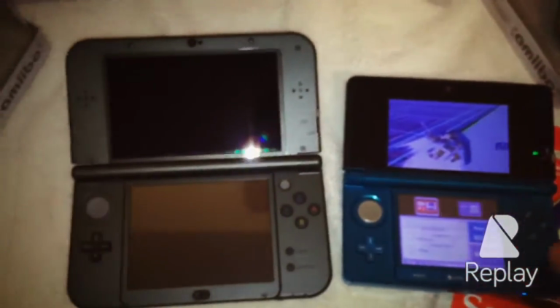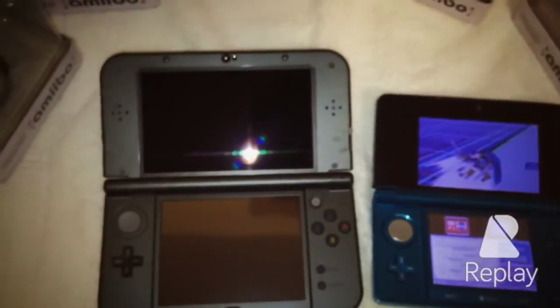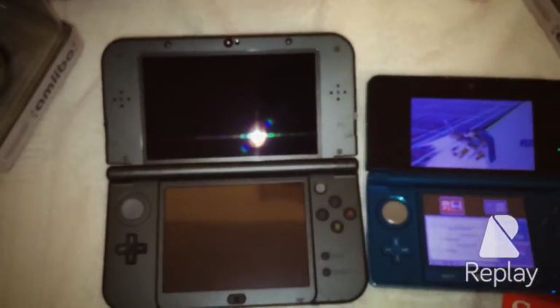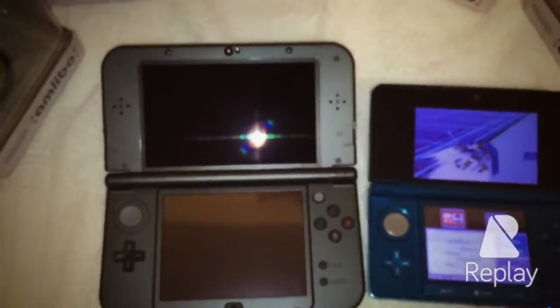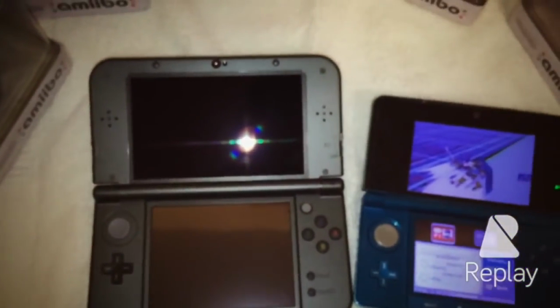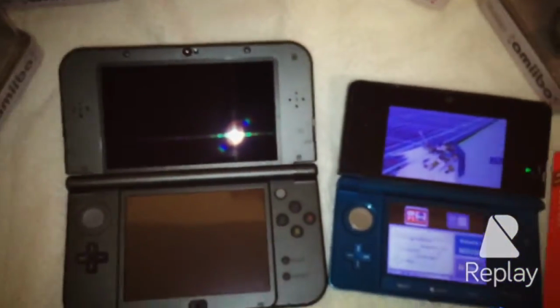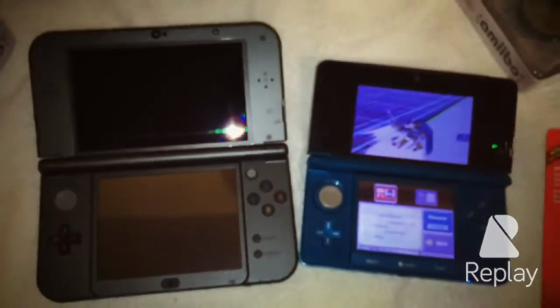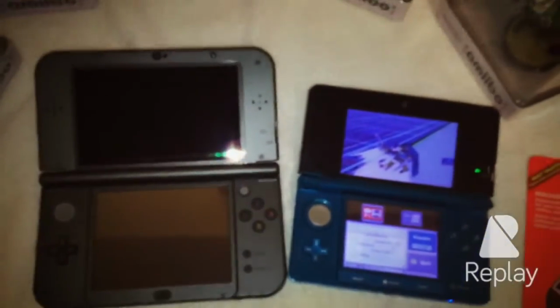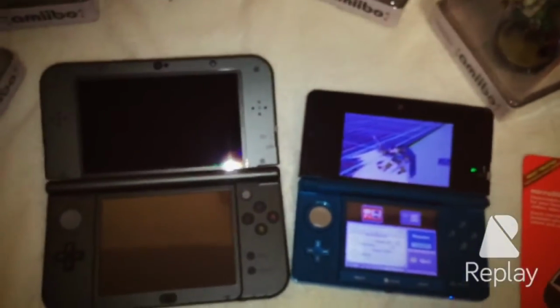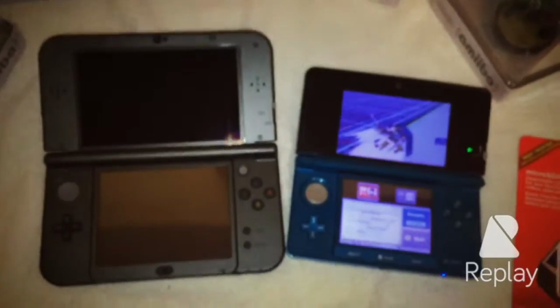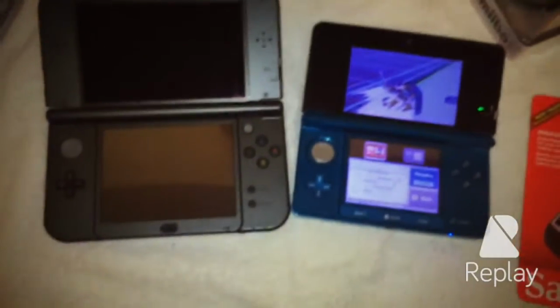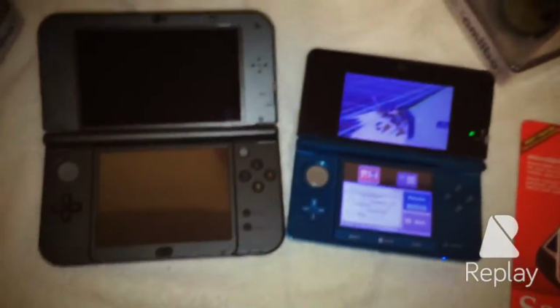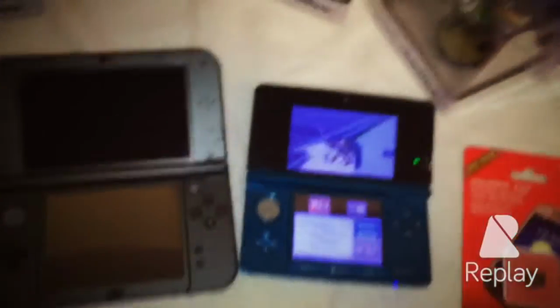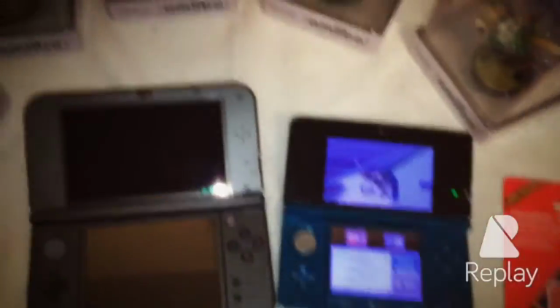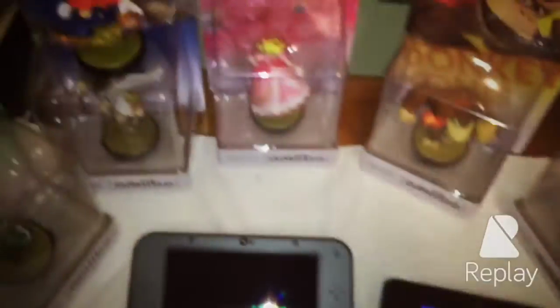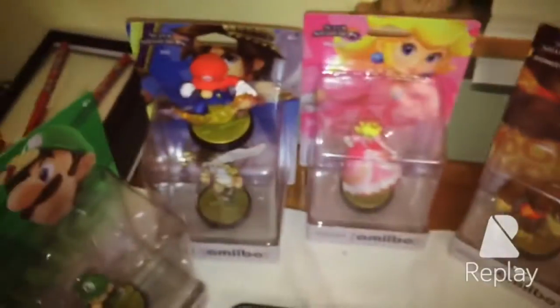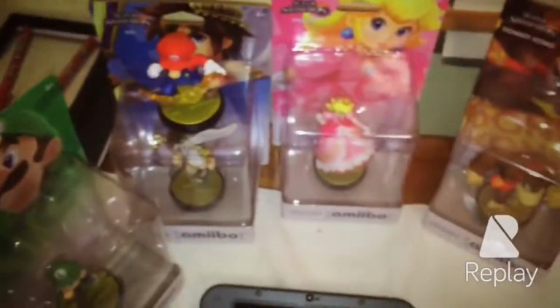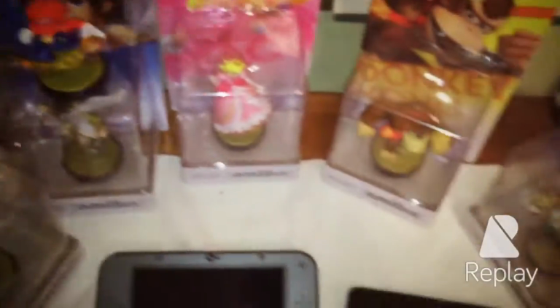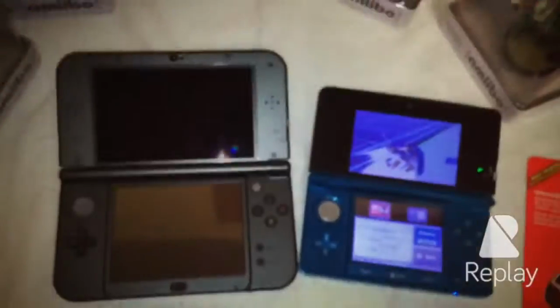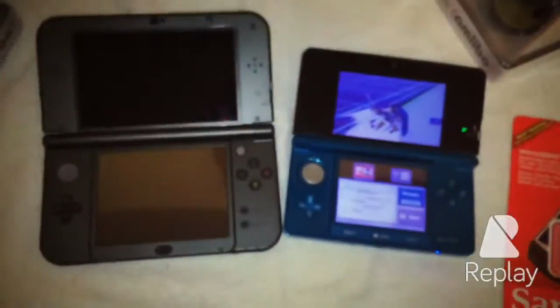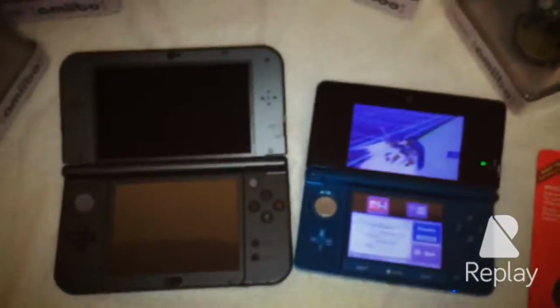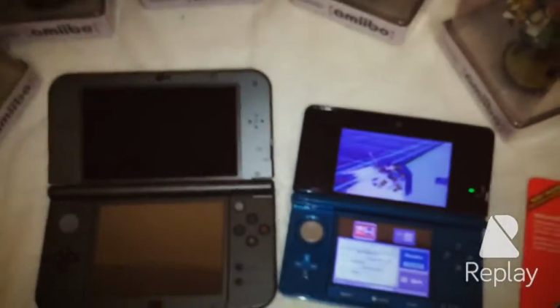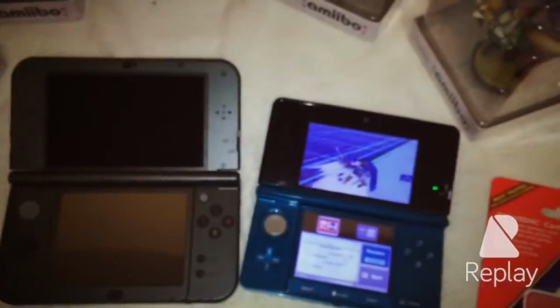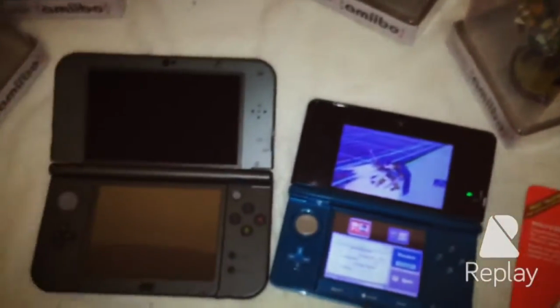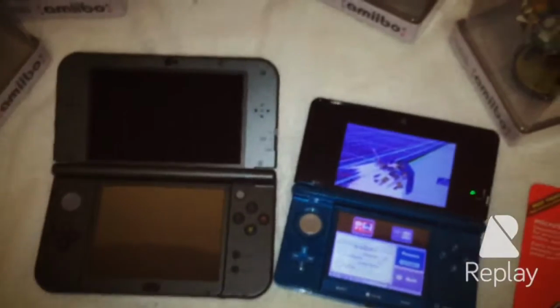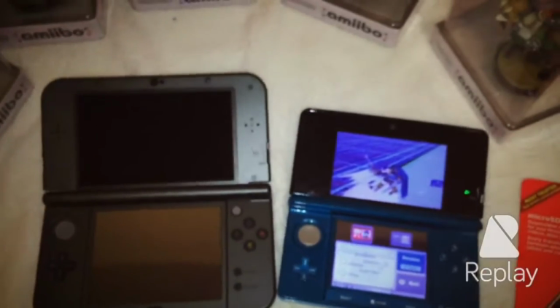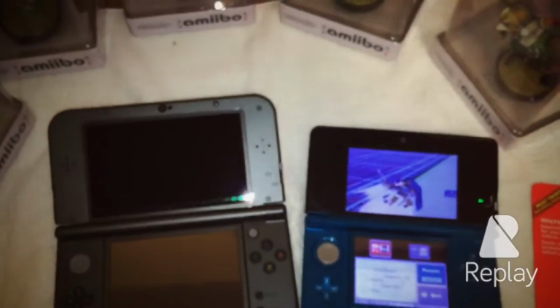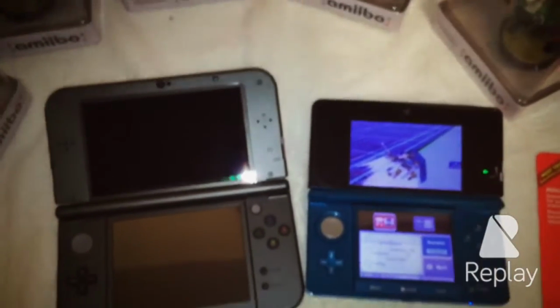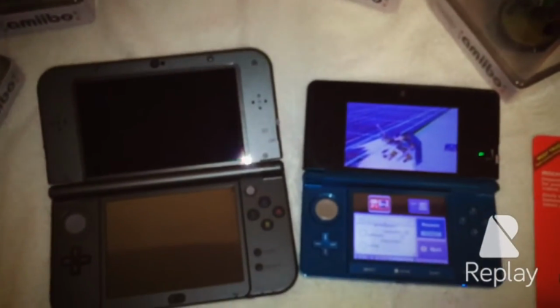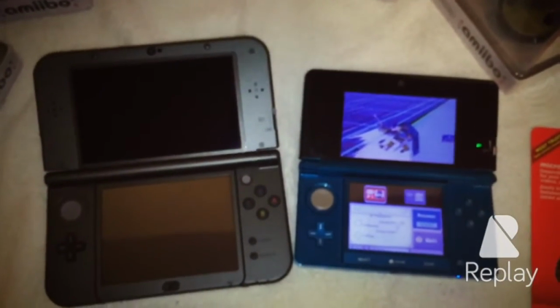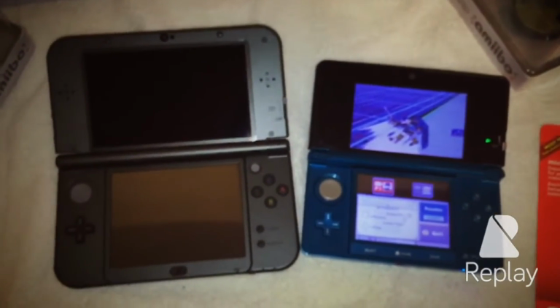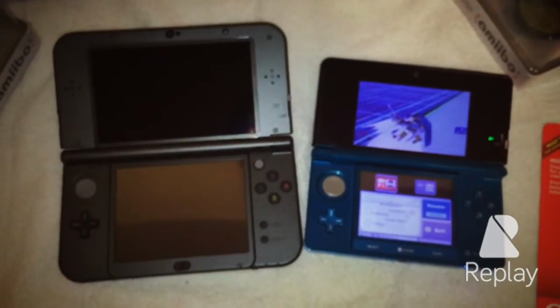Alright, well, I hope you guys enjoy. I will be unboxing my amiibos — I've been waiting for such a long time — in another video. Thank you, and have a nice time. Please like and subscribe.